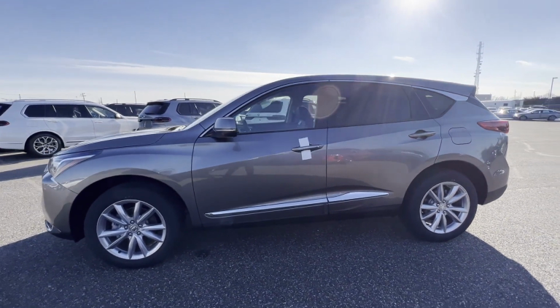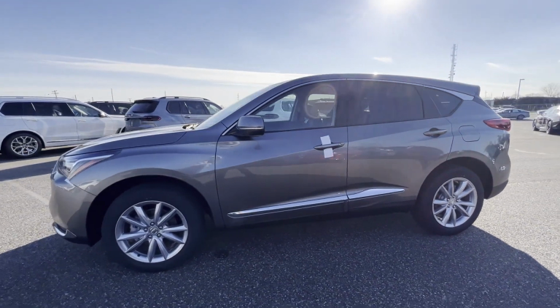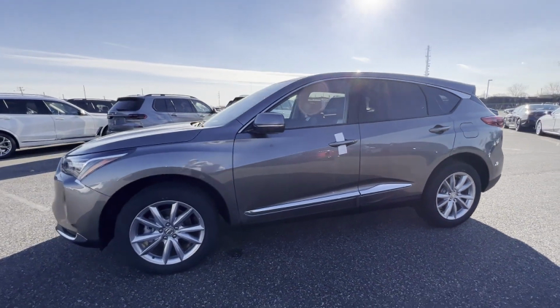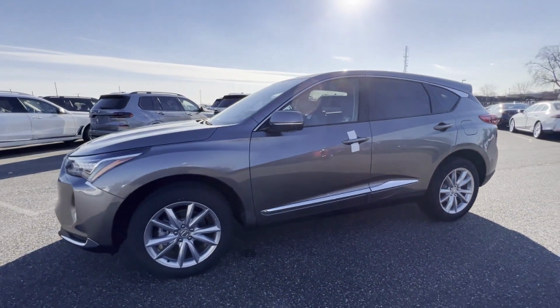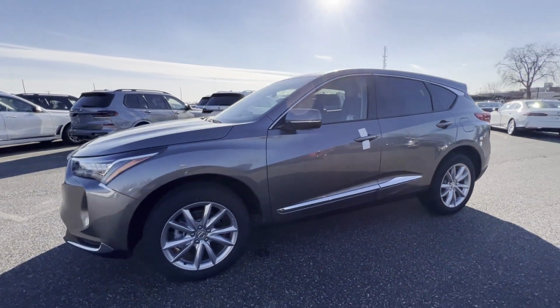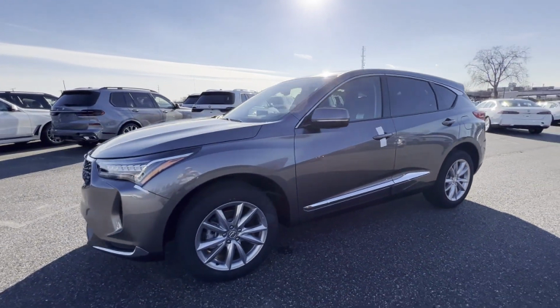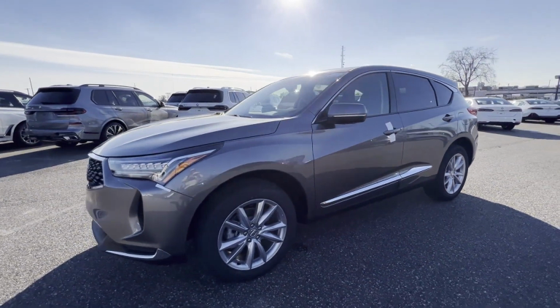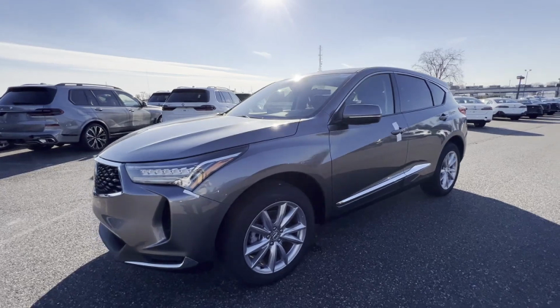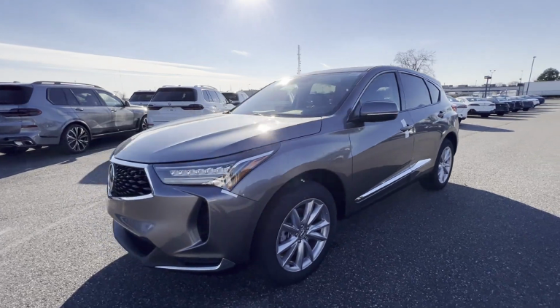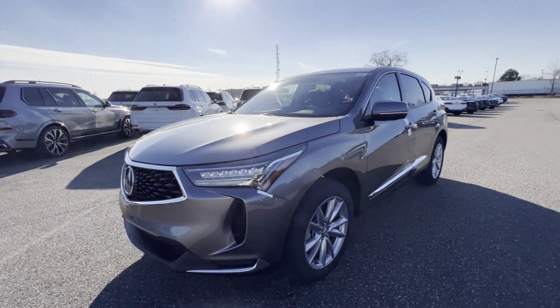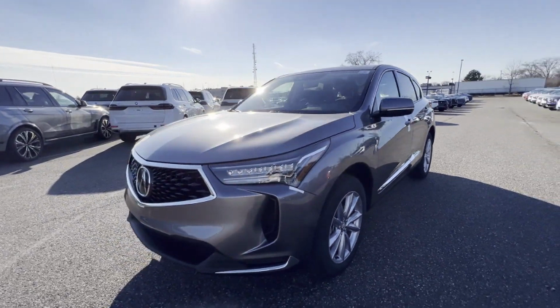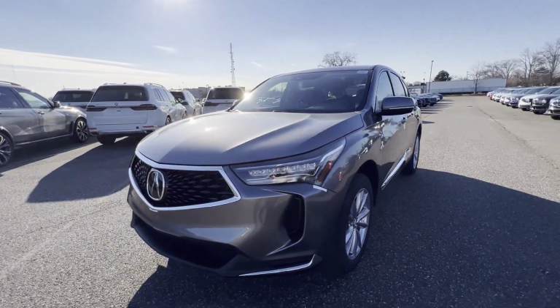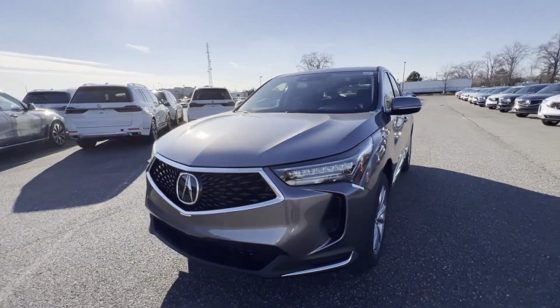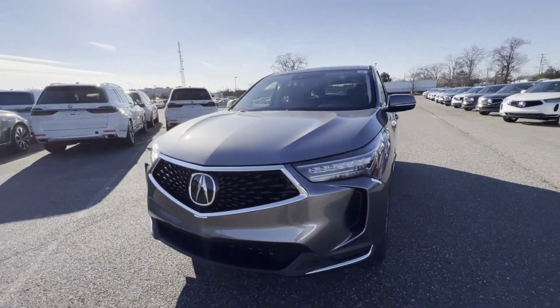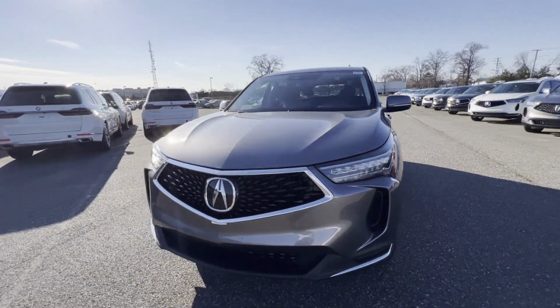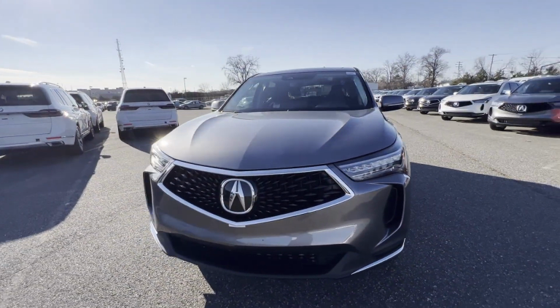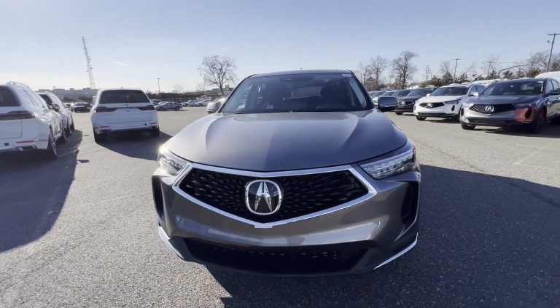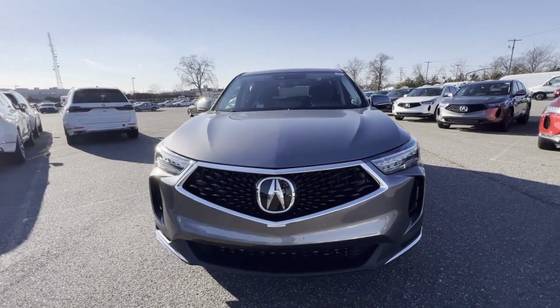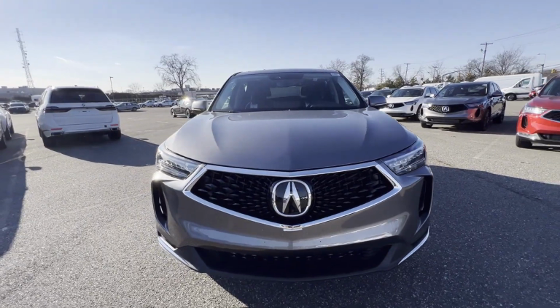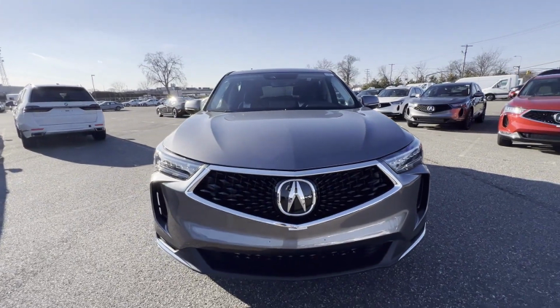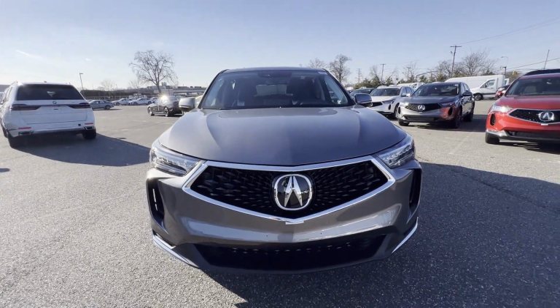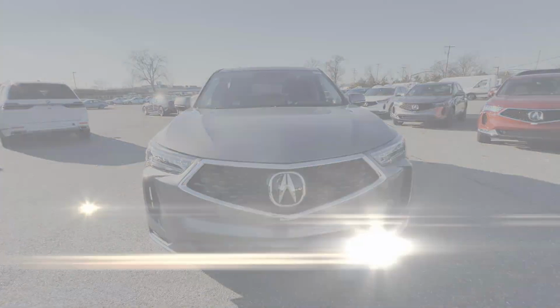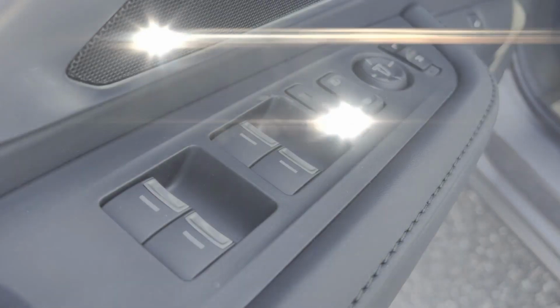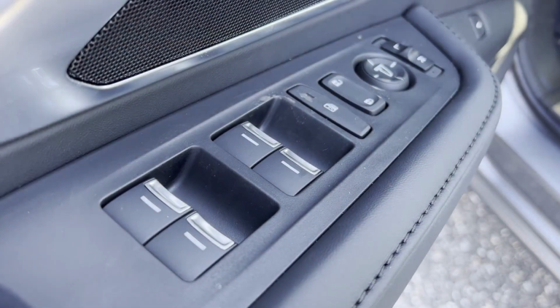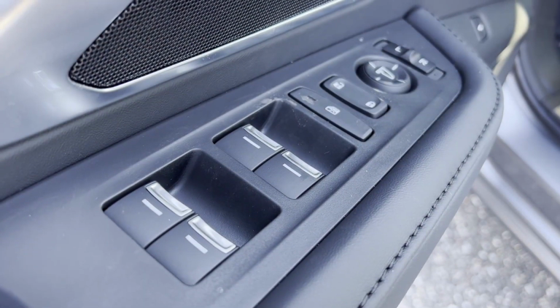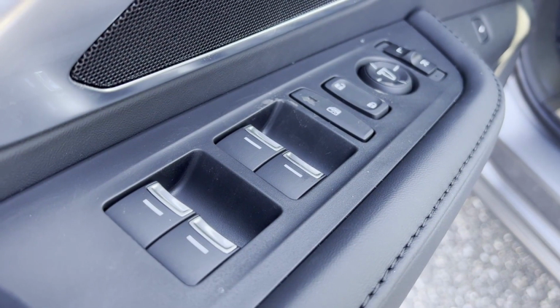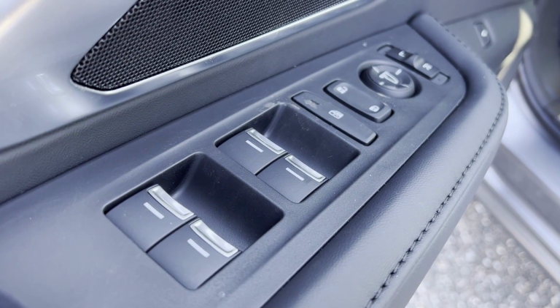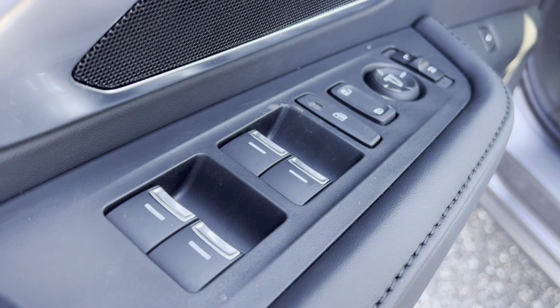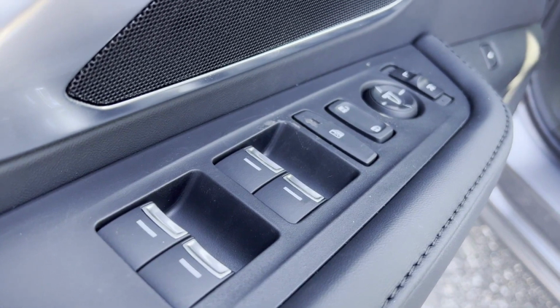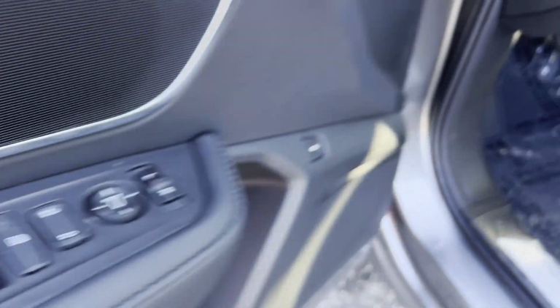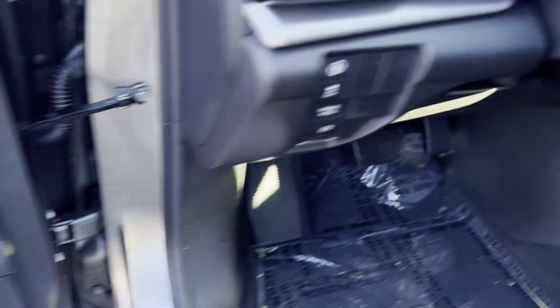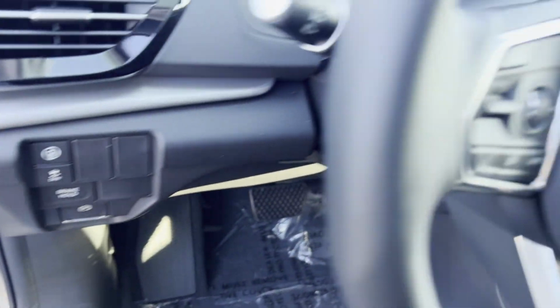Additional features include heated side-view mirrors, panoramic roof, moonroof, backup camera, passenger seat adjustable lumbar support, memory seat, tinted windows, power driver seat, power passenger seat, and pass-through rear seat.